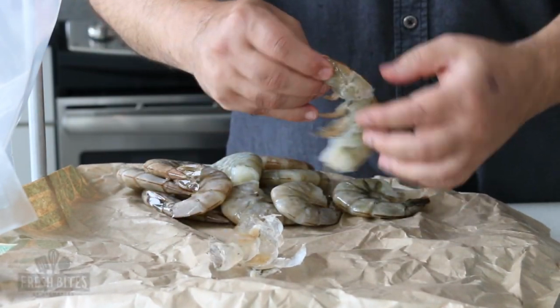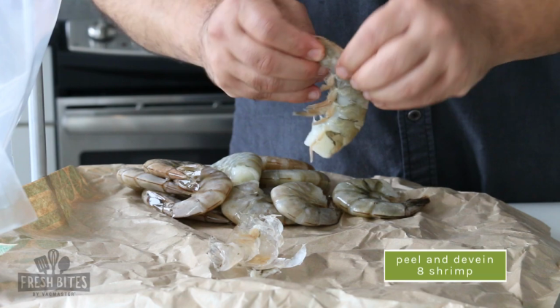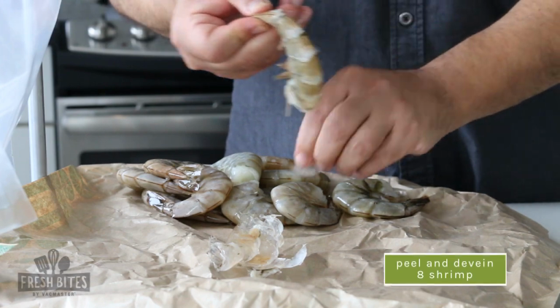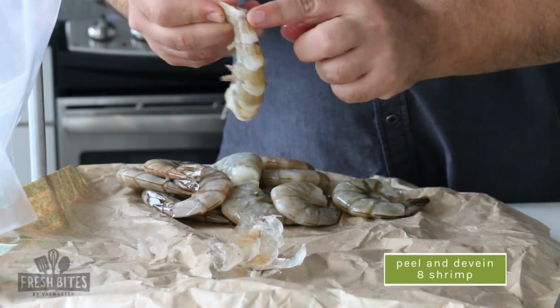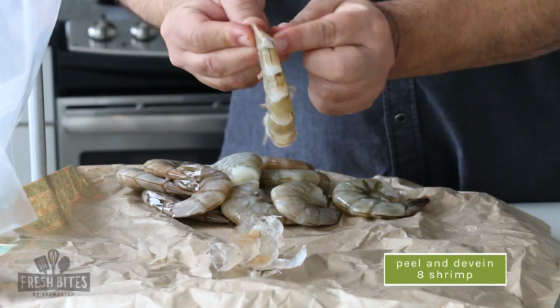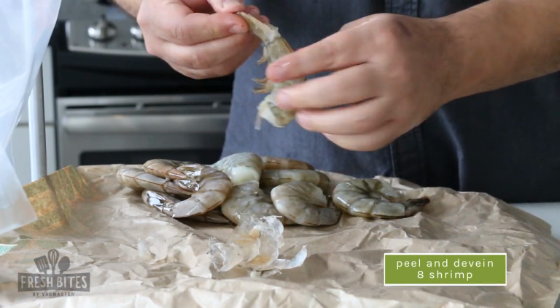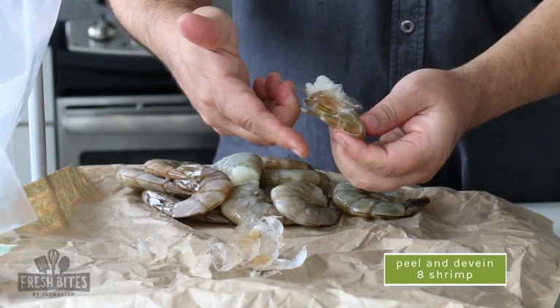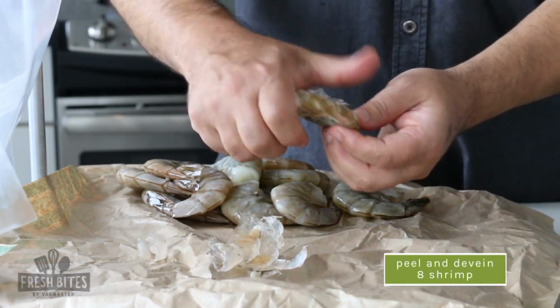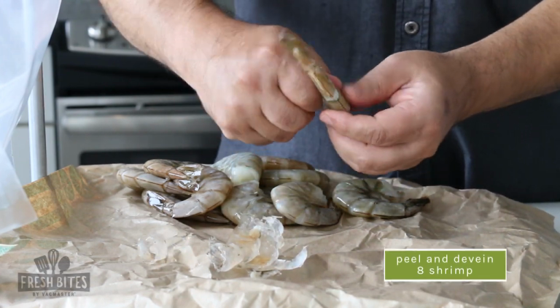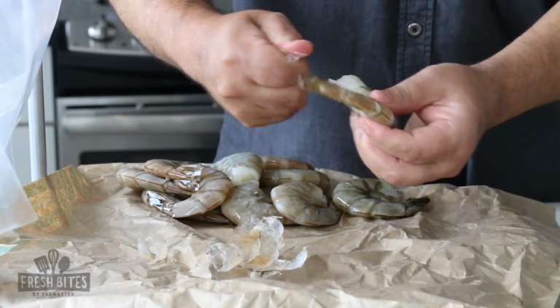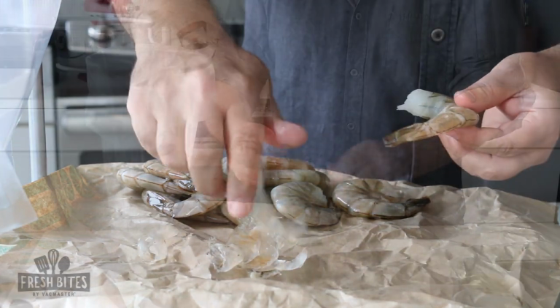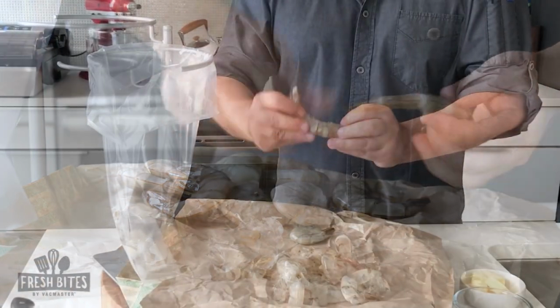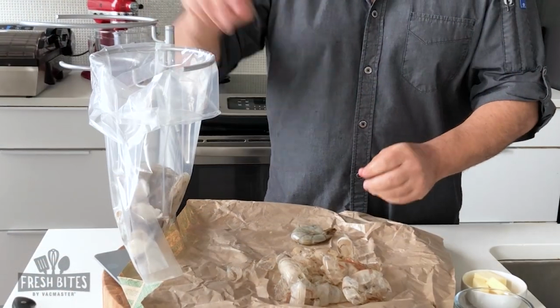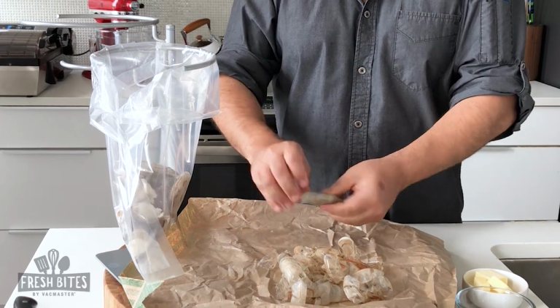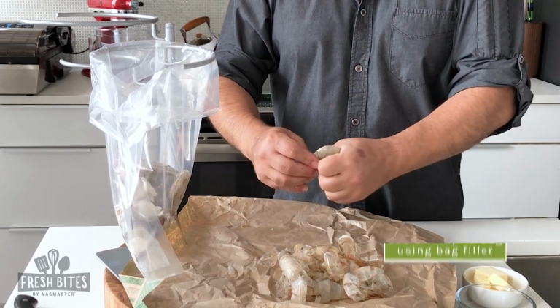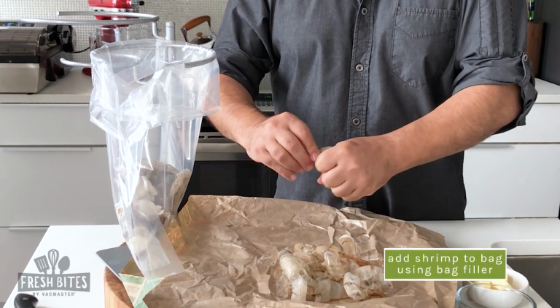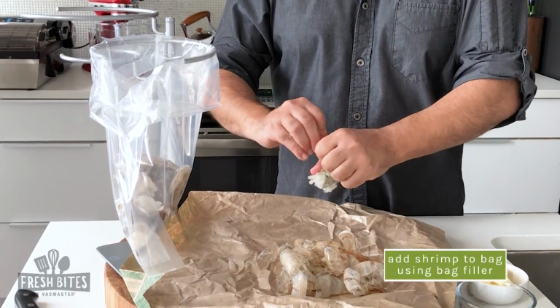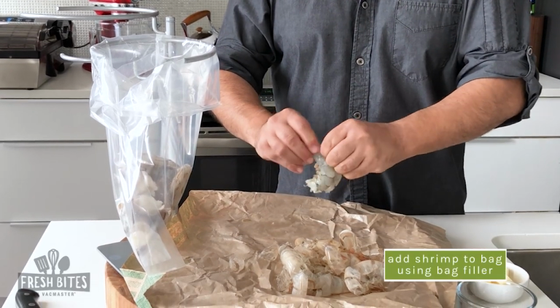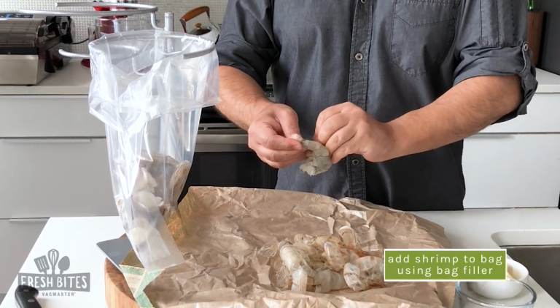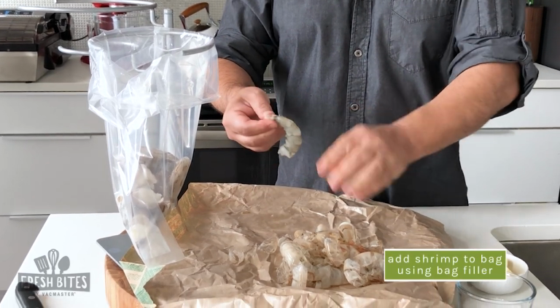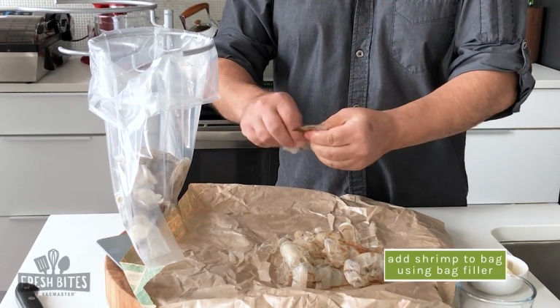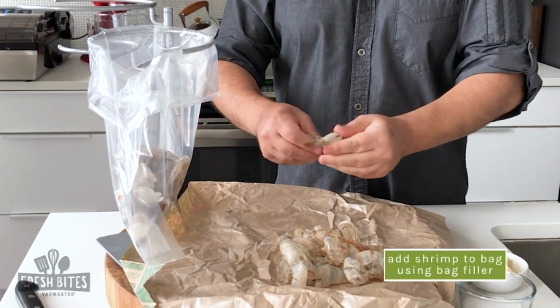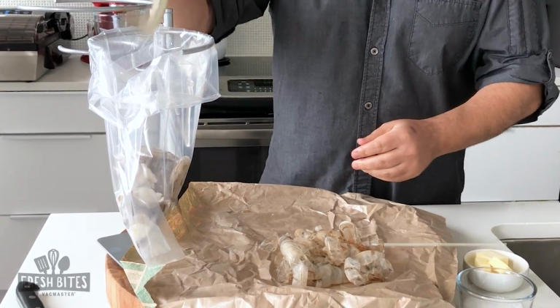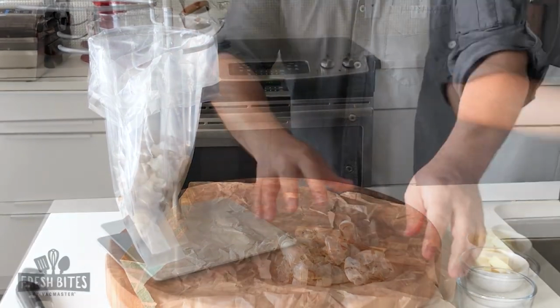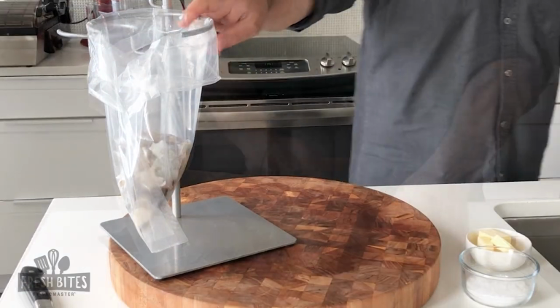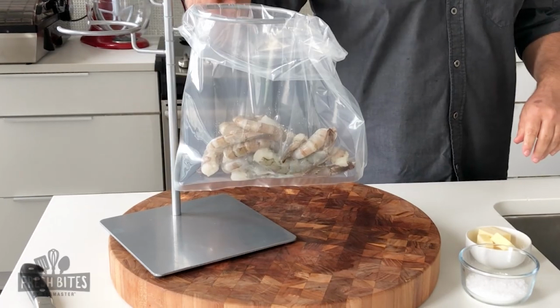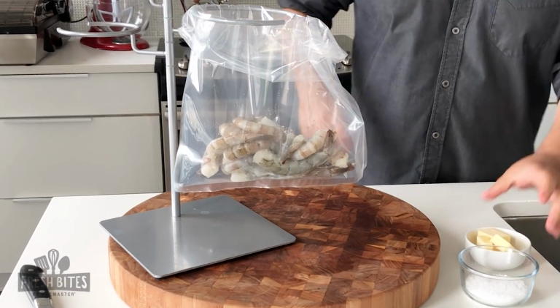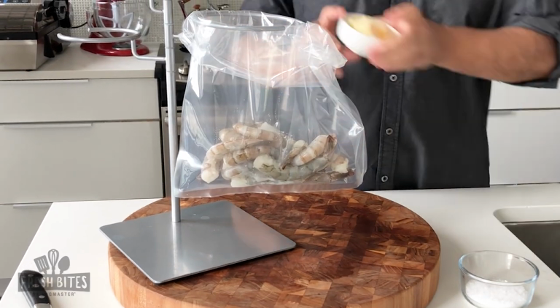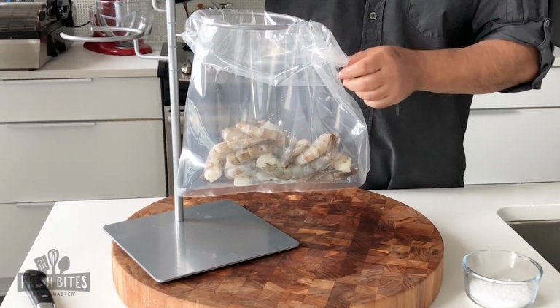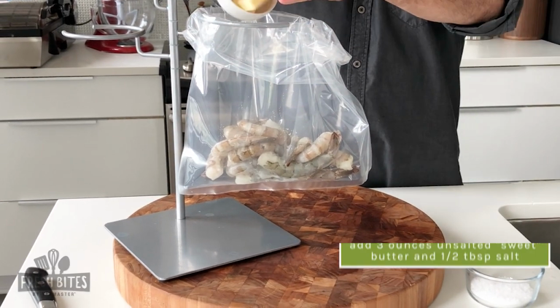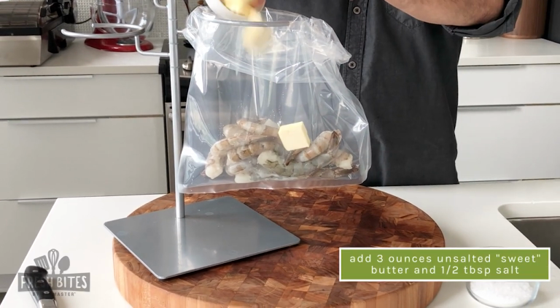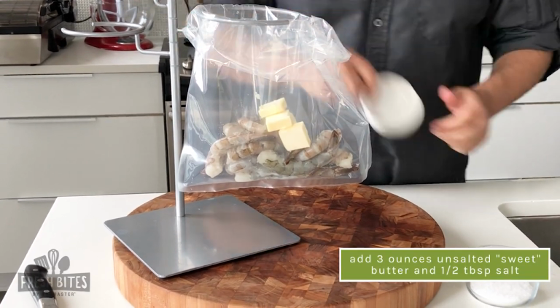I've got some defrosted shell-on shrimp that I'm hand-peeling, which I think is preferable because when you get them already shelled, the quality cannot be as great. And then I like to pull all the shell off except the very final tip.